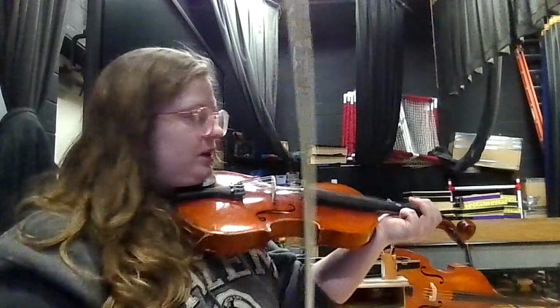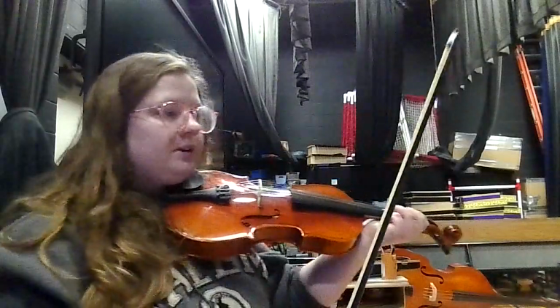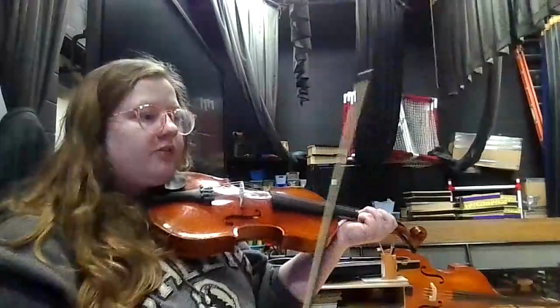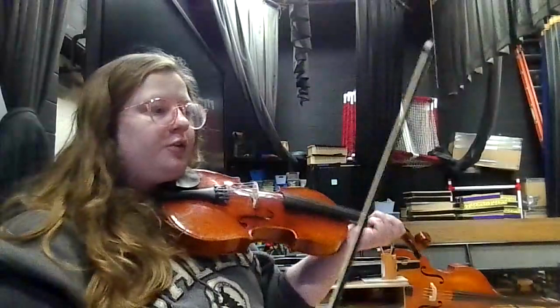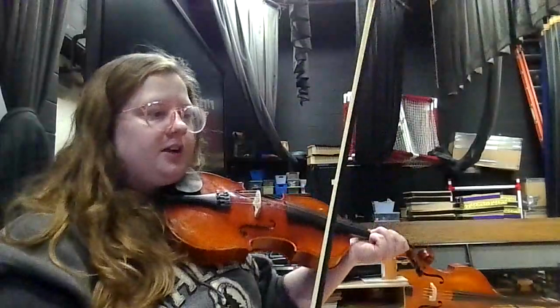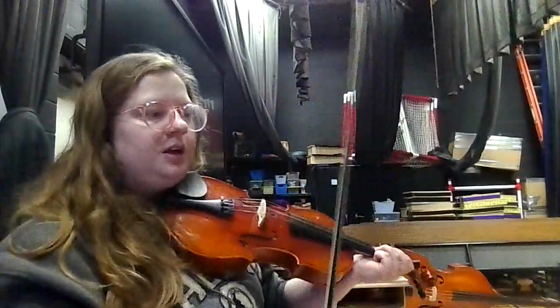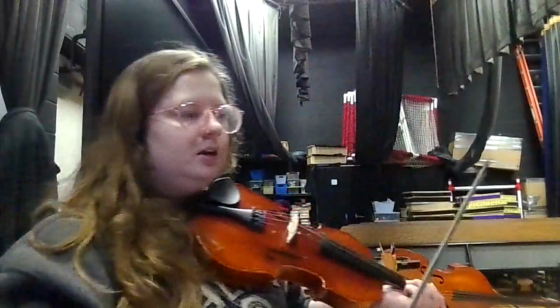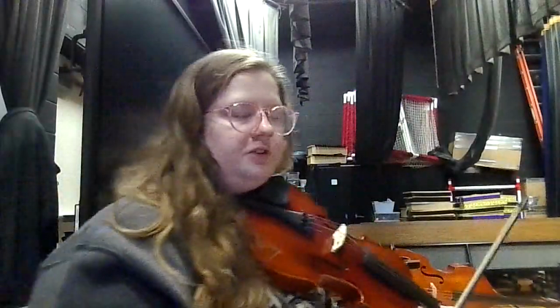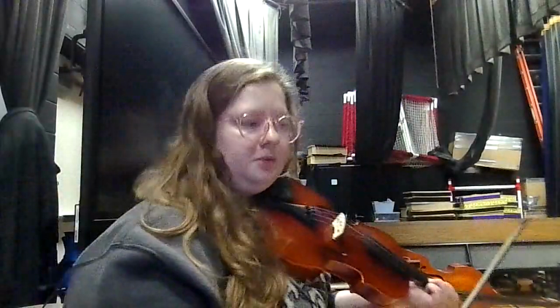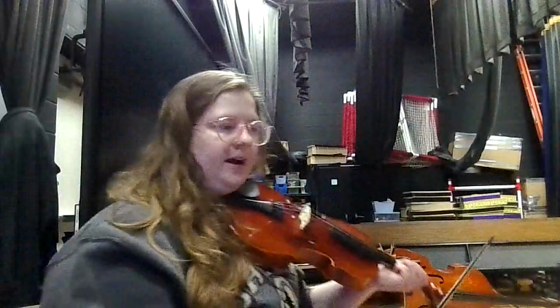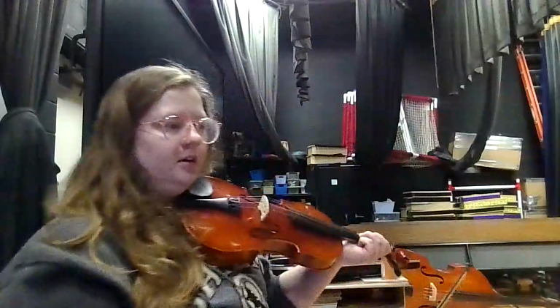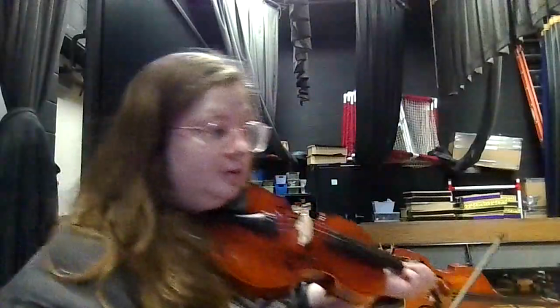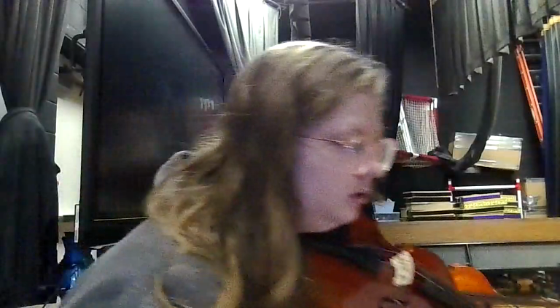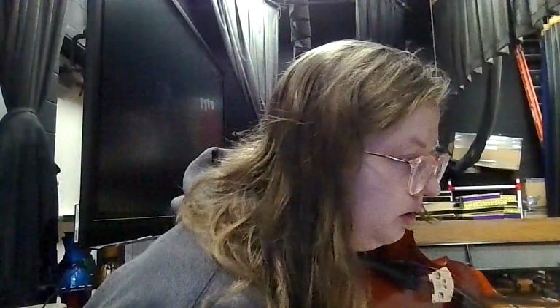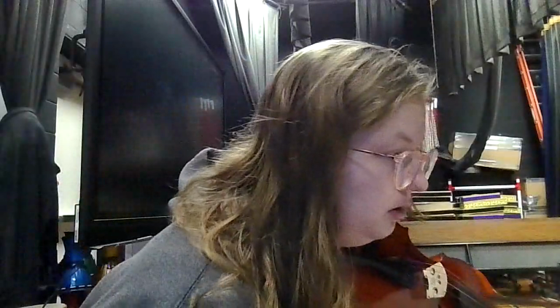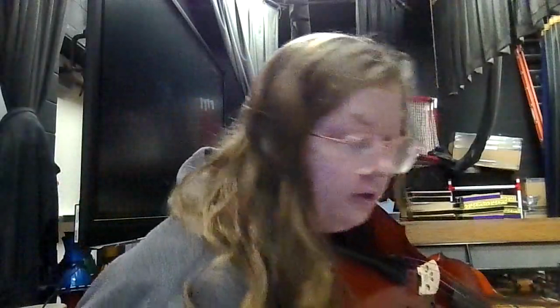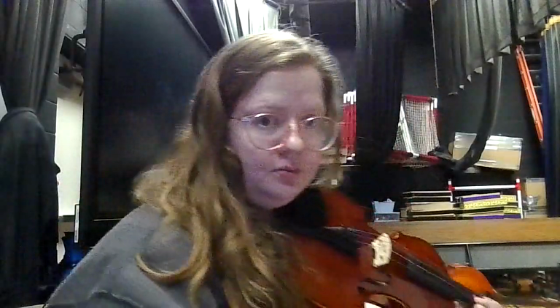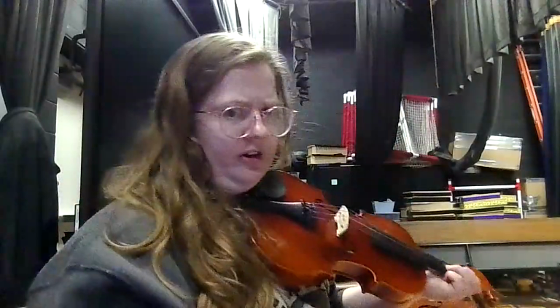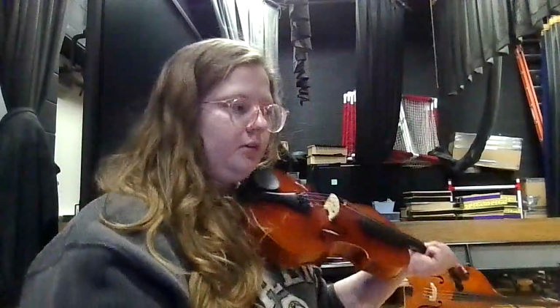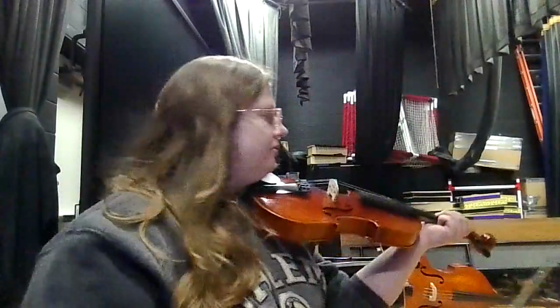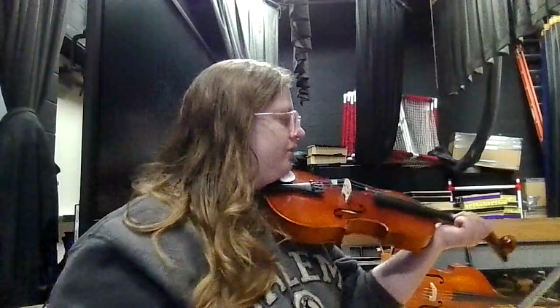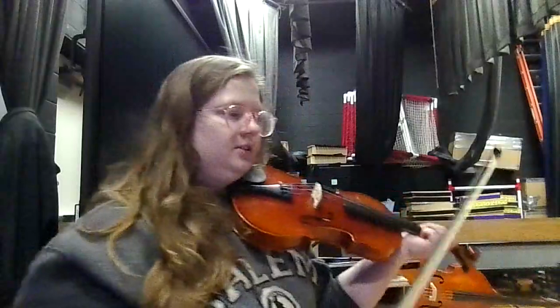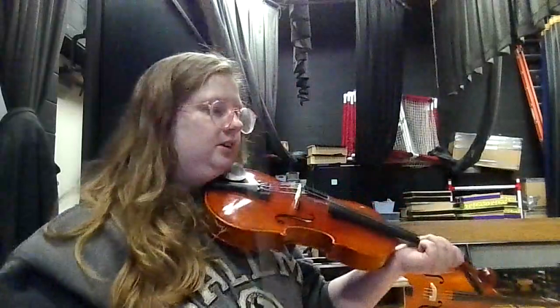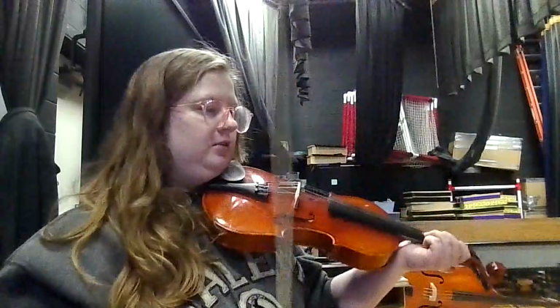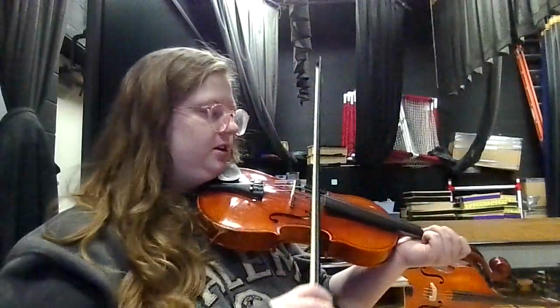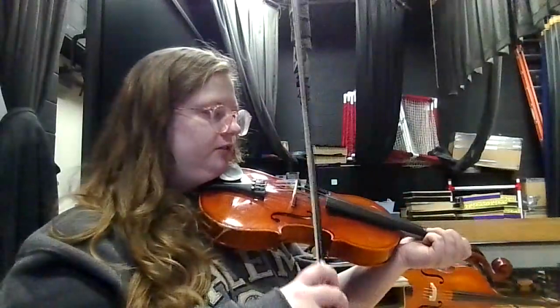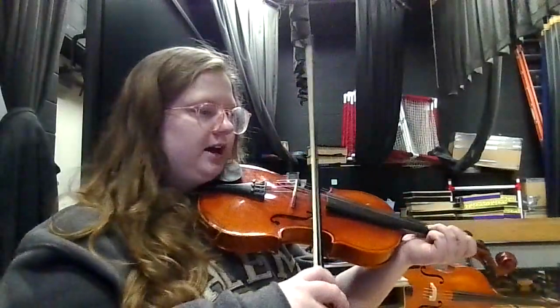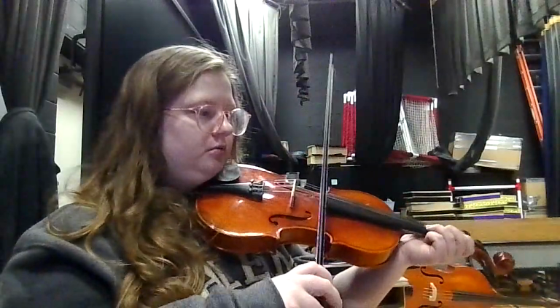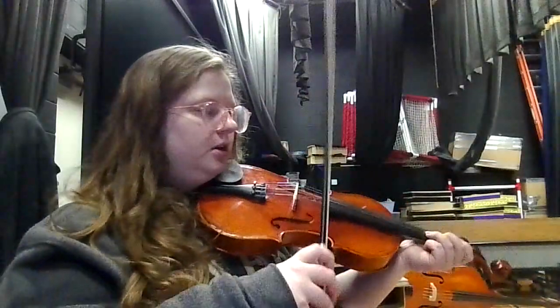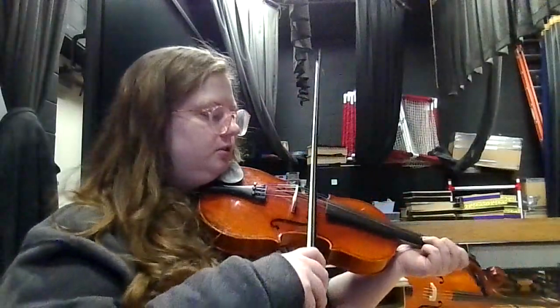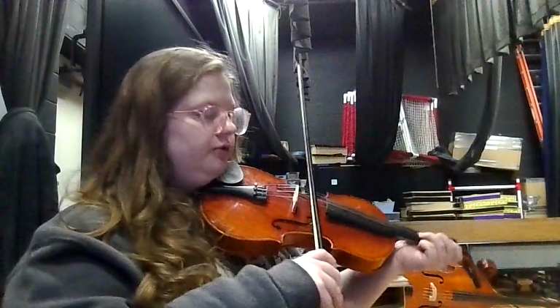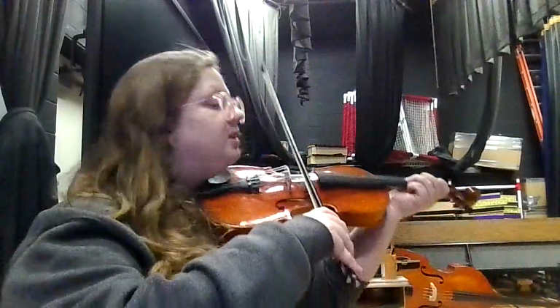We're back to having our fun little melody like at the beginning. Measure 57, but it says bravura — which means boldly, excitedly. Get real excited; it's fun, it's loud. One, two, fifty-seven.